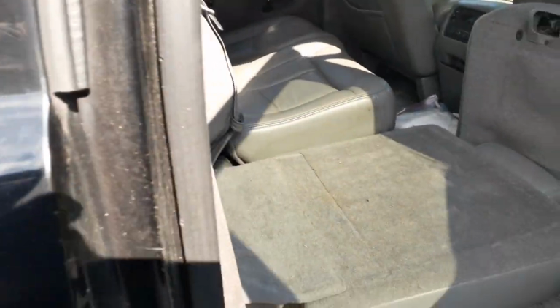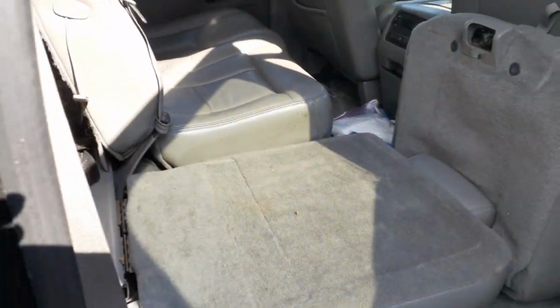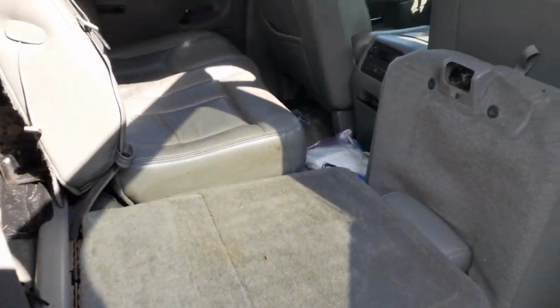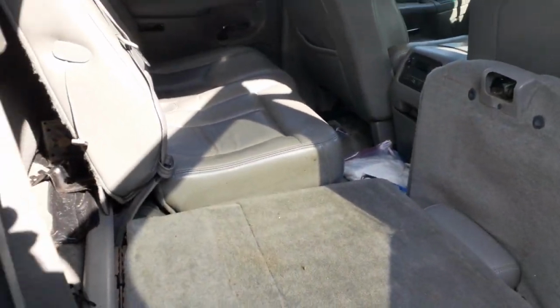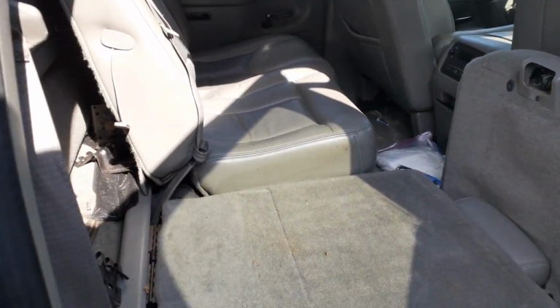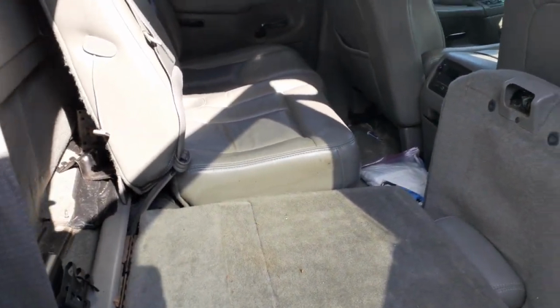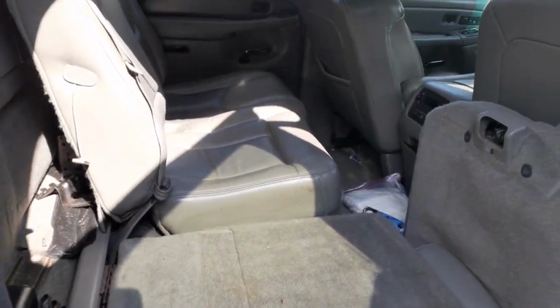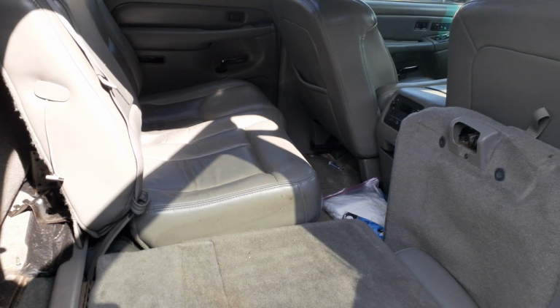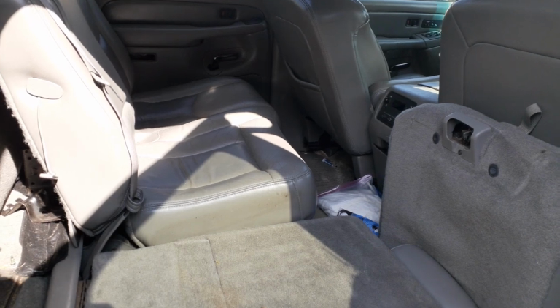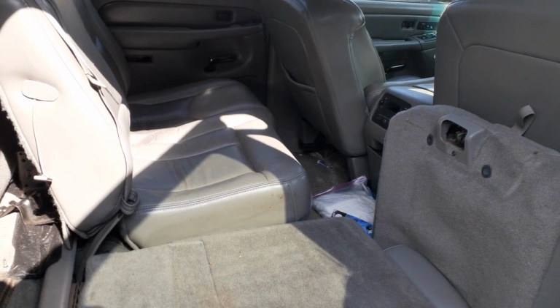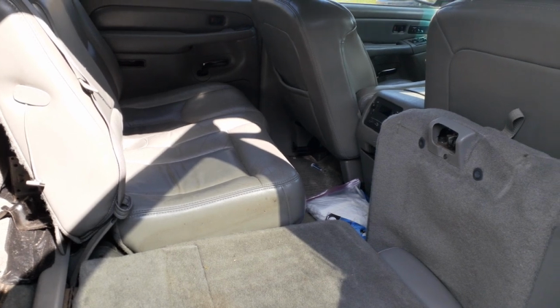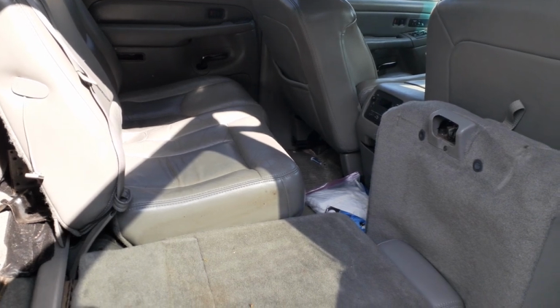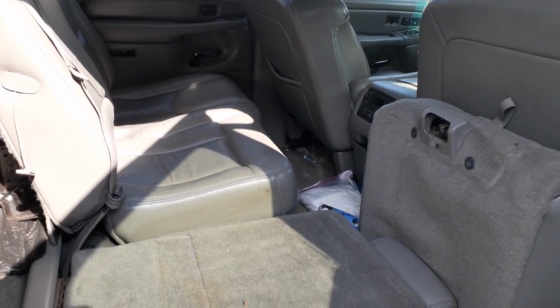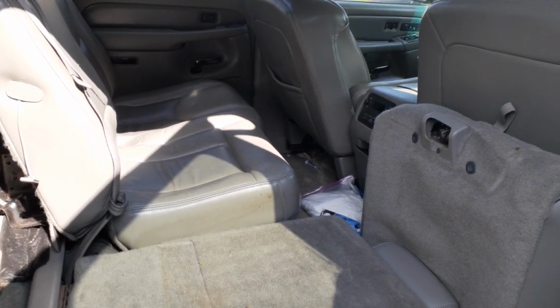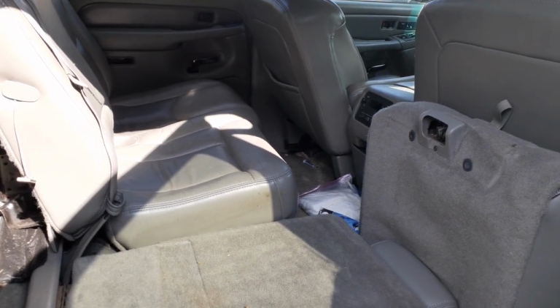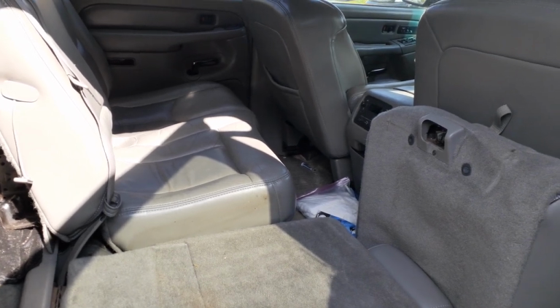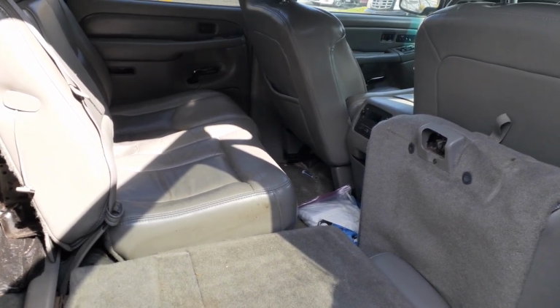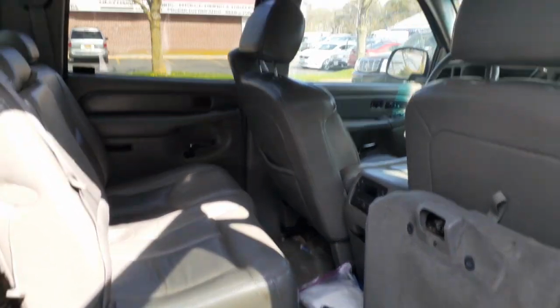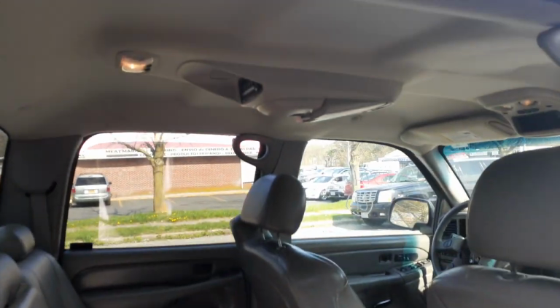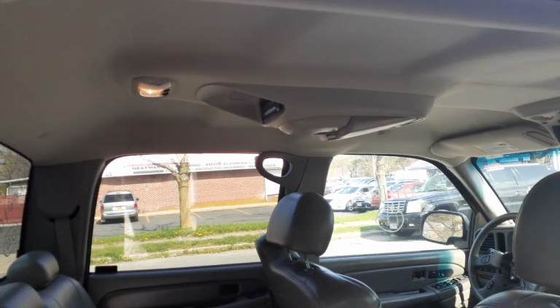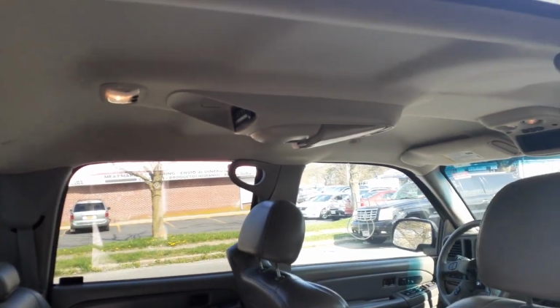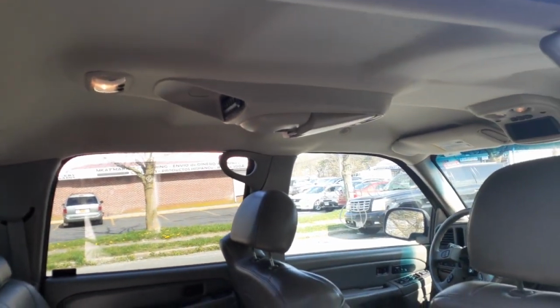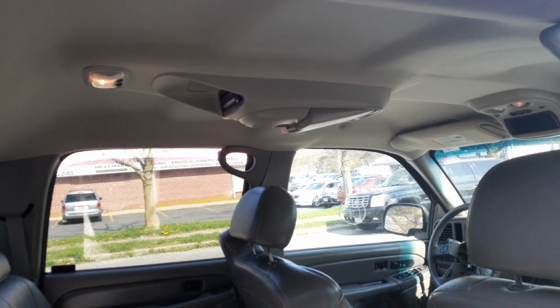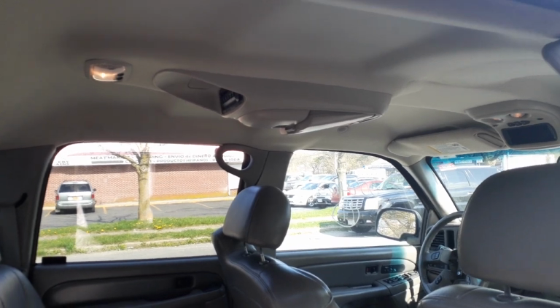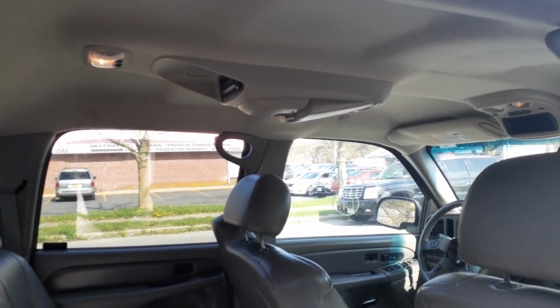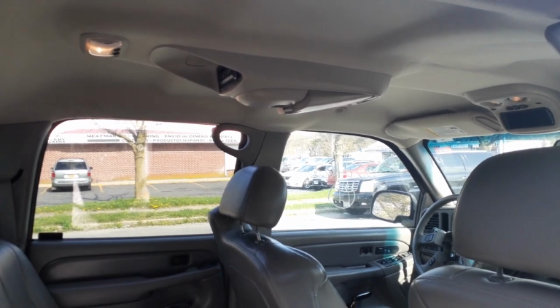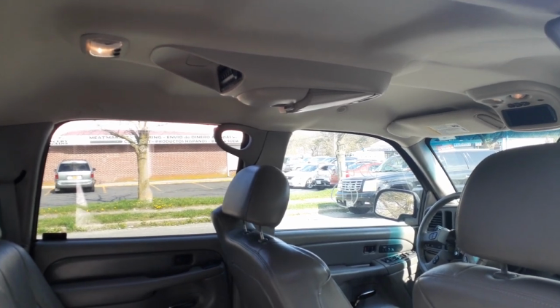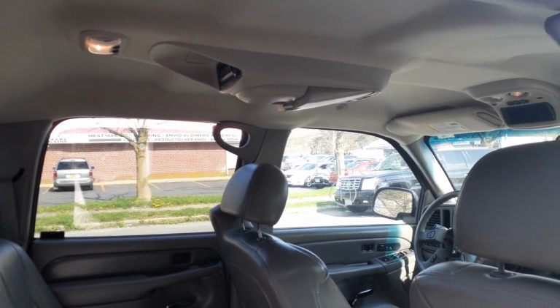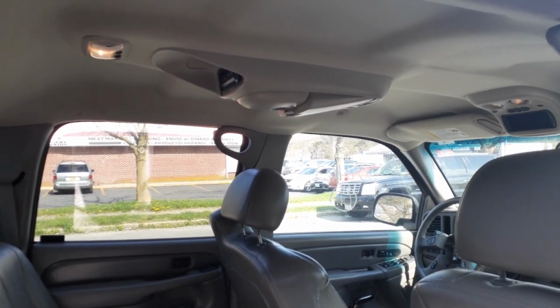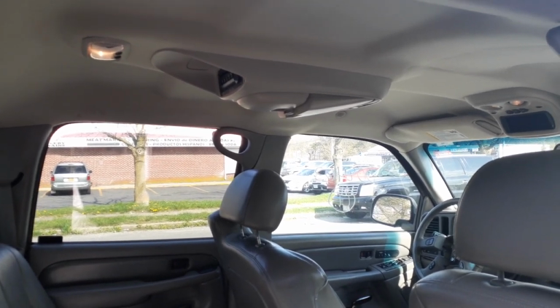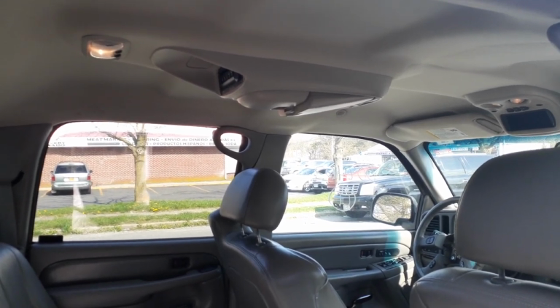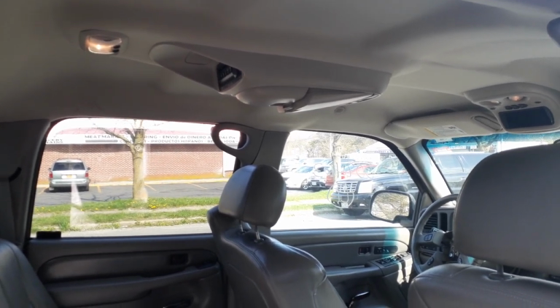Going to the inside of the truck — there's your rear seat, it's like a 60/40. Inside of the truck is pewter or gray. You got the rear entertainment system, DVD setup over the roof.